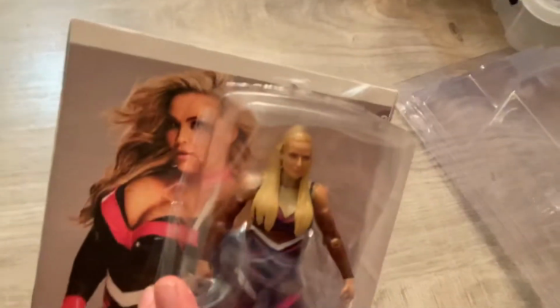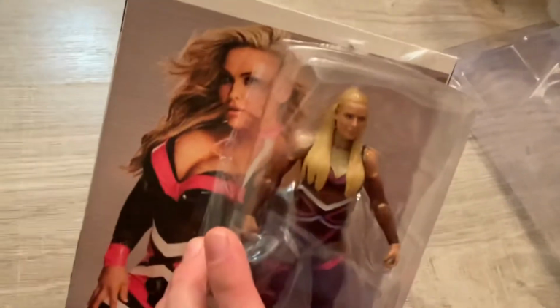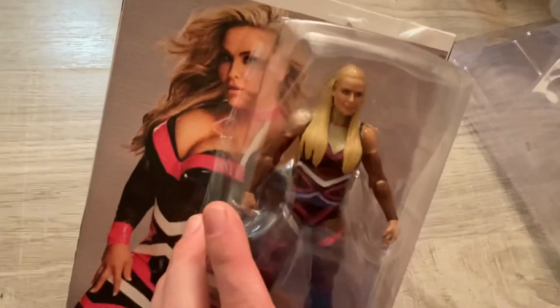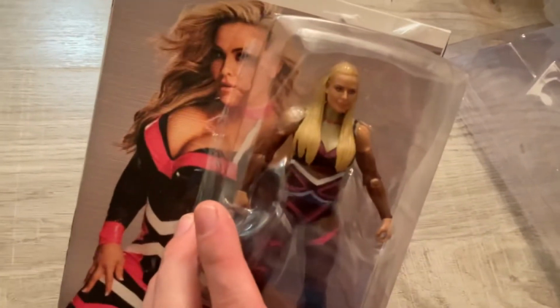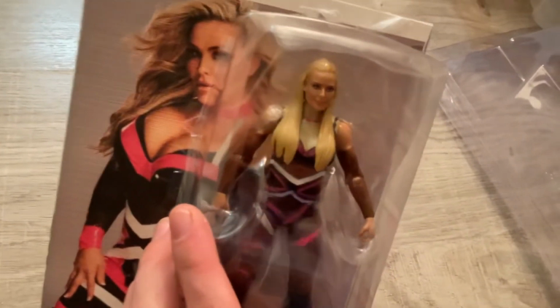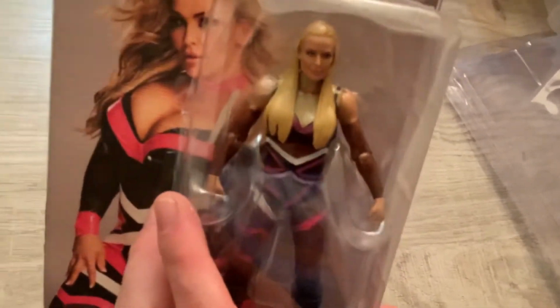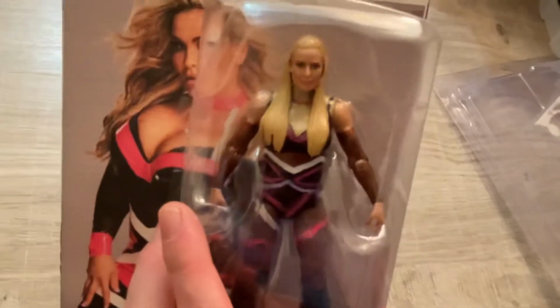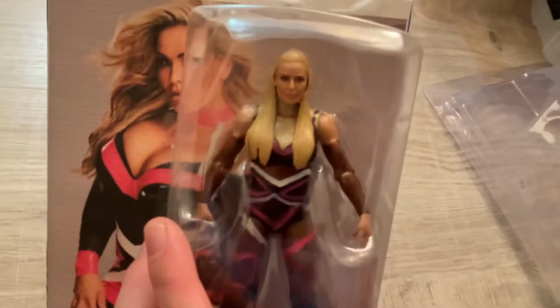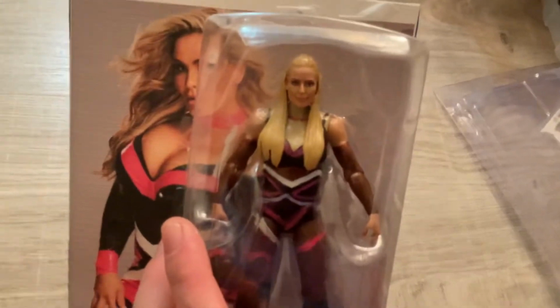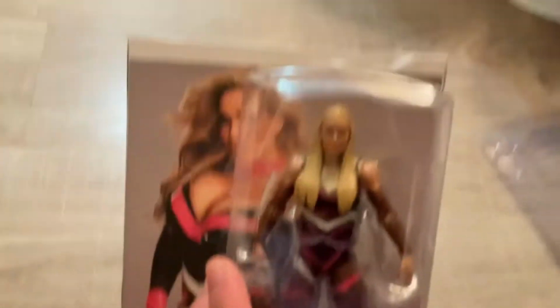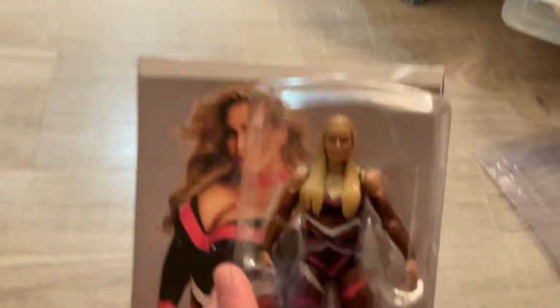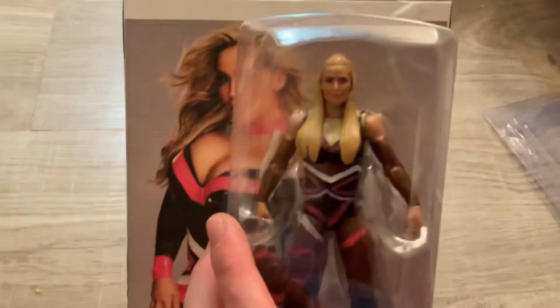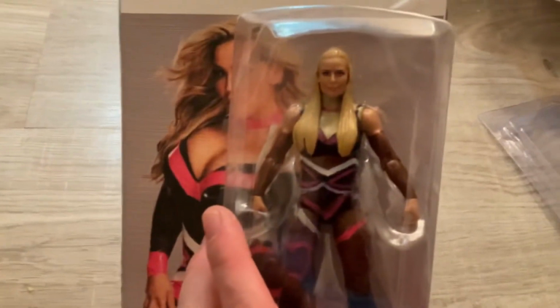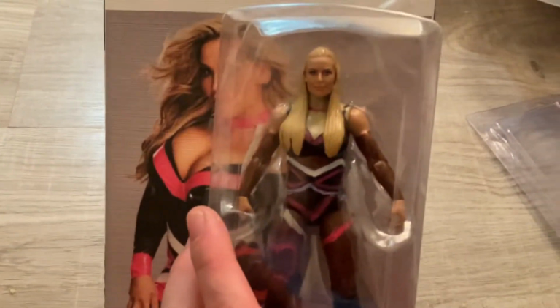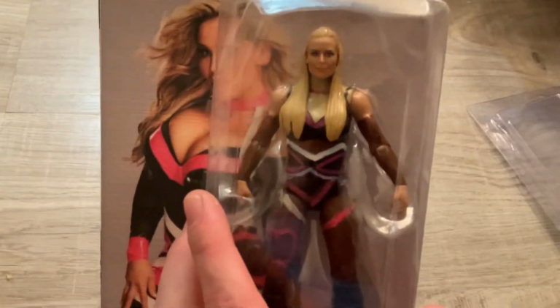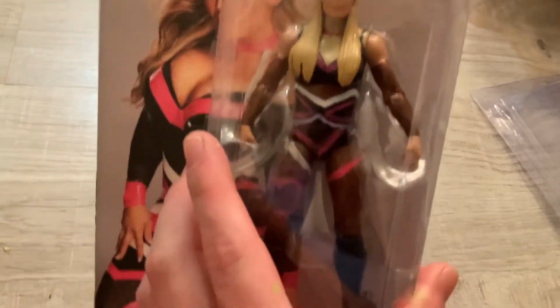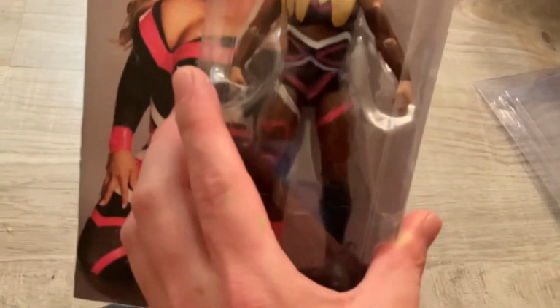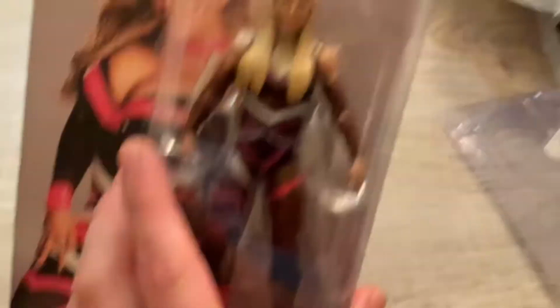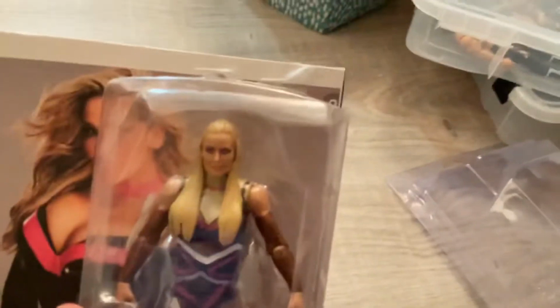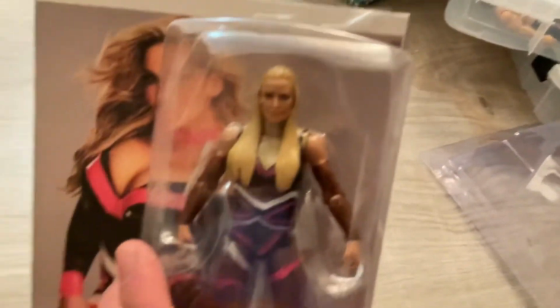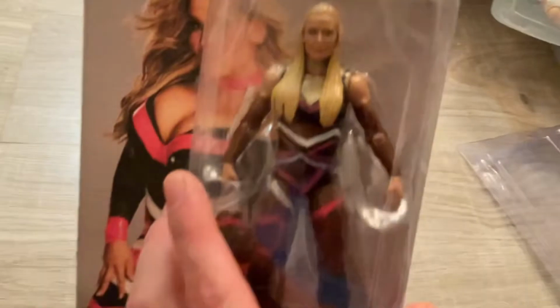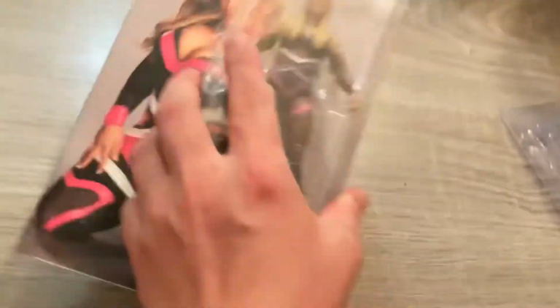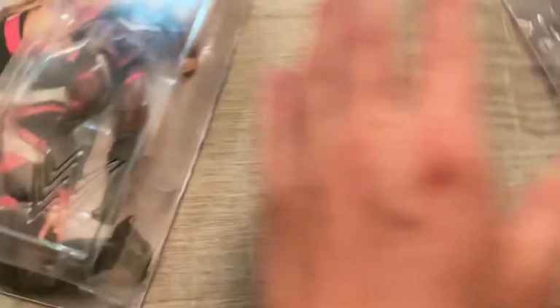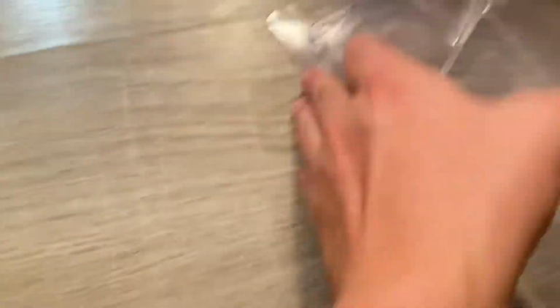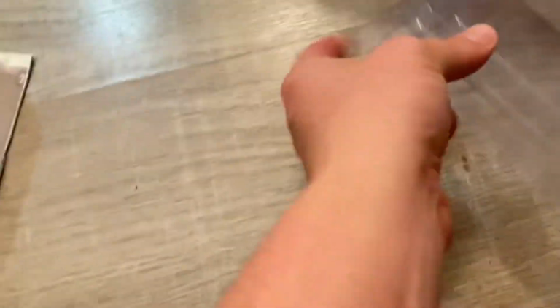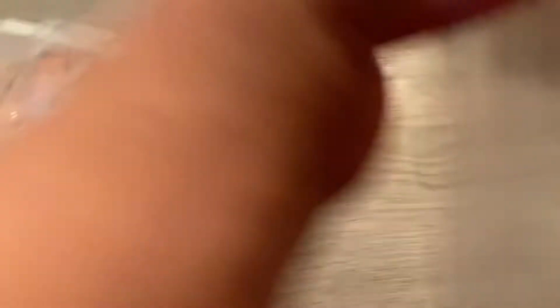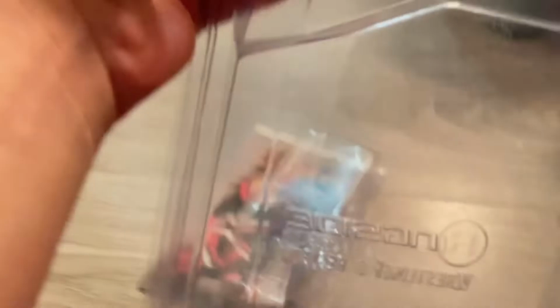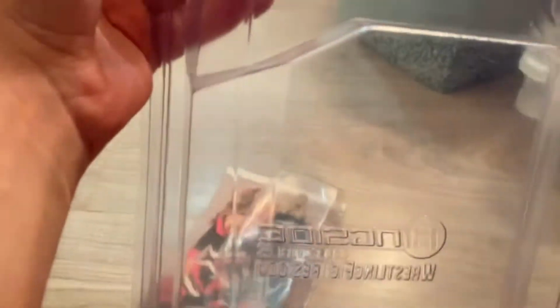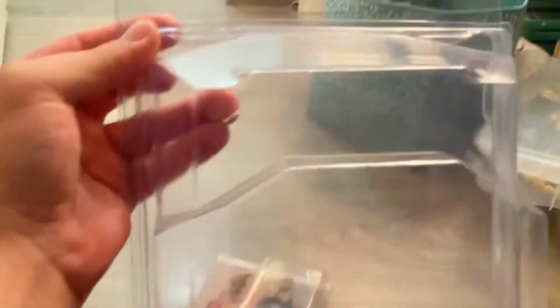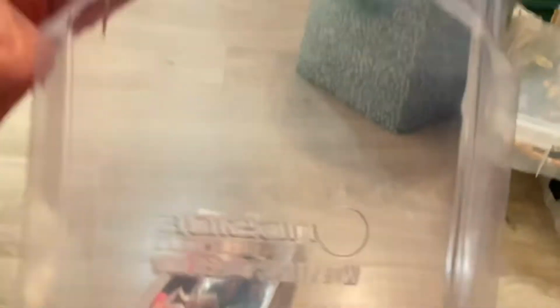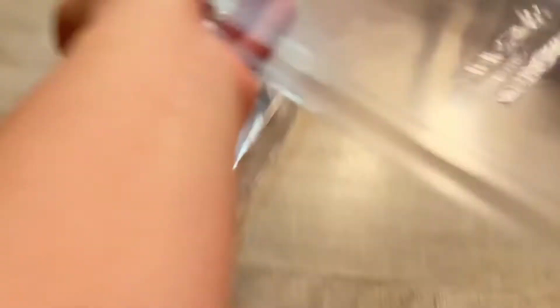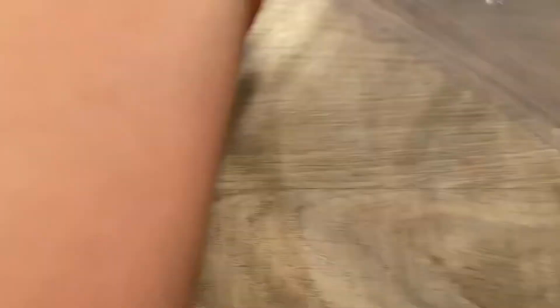I got paper from Hobby Lobby and did this stuff. I'm putting the figure in here like this — I have it in the case here, and then I got the case there.